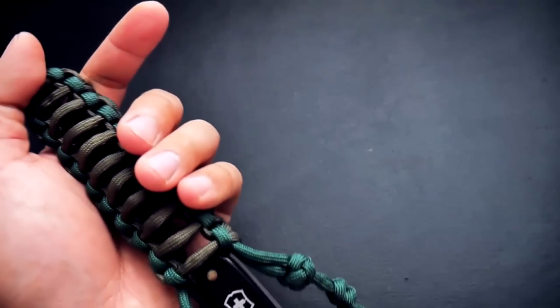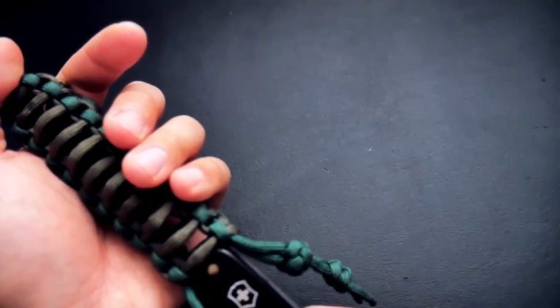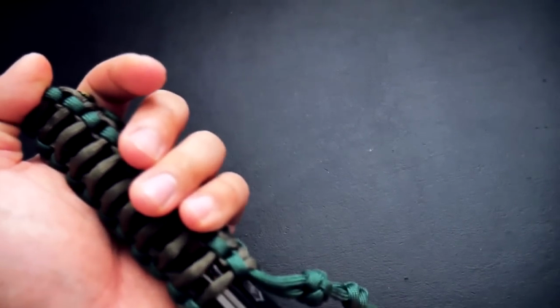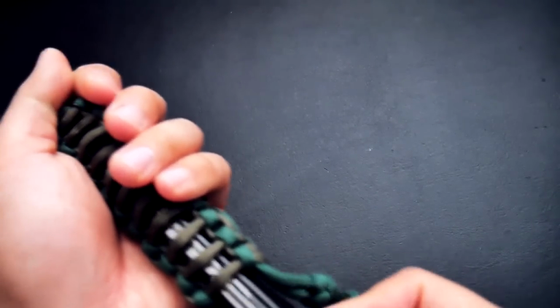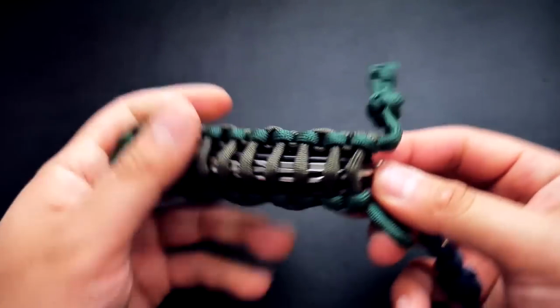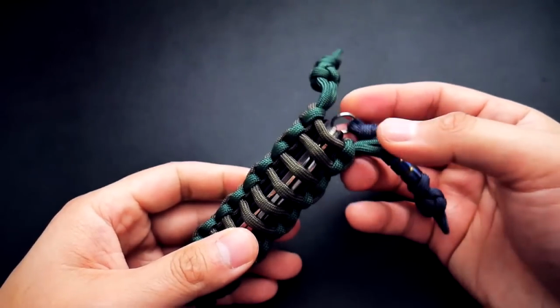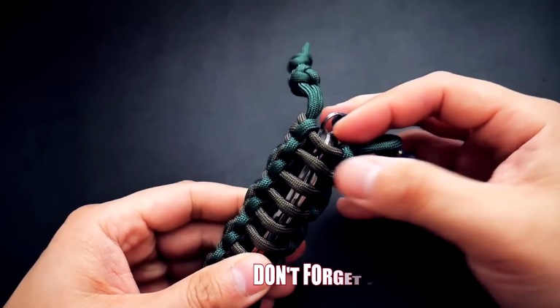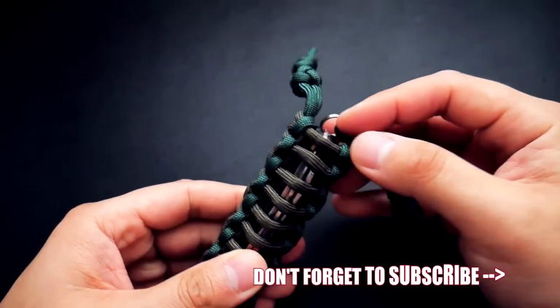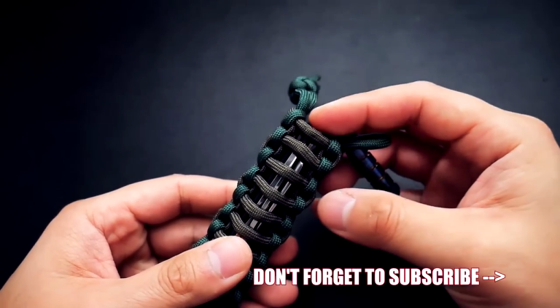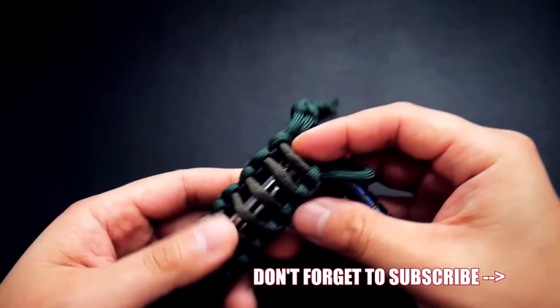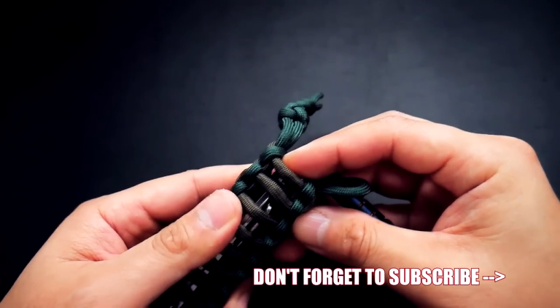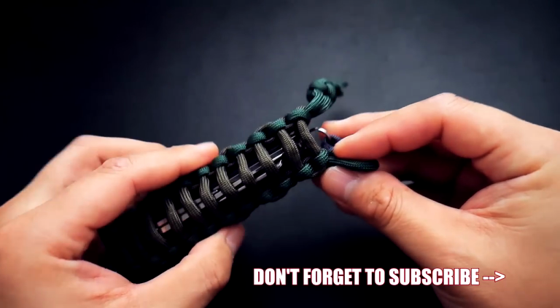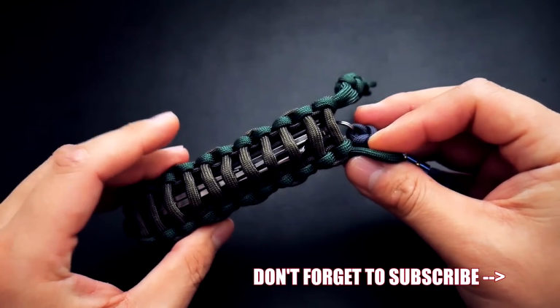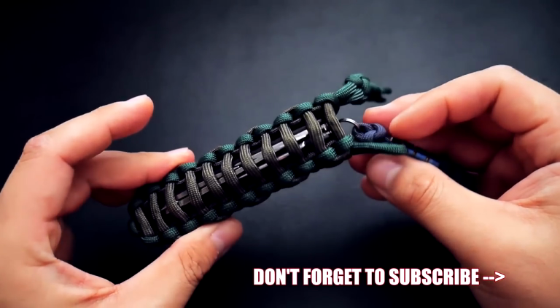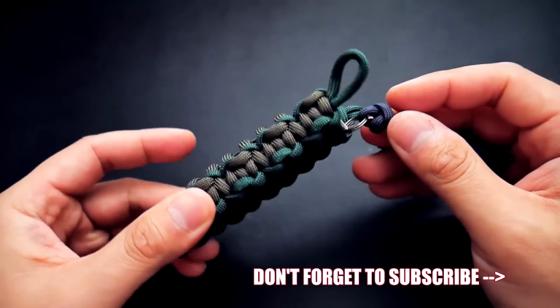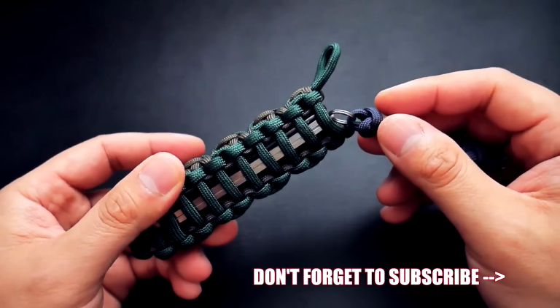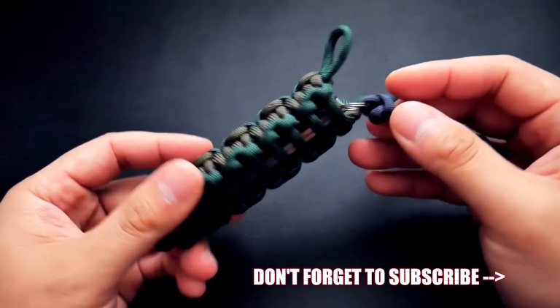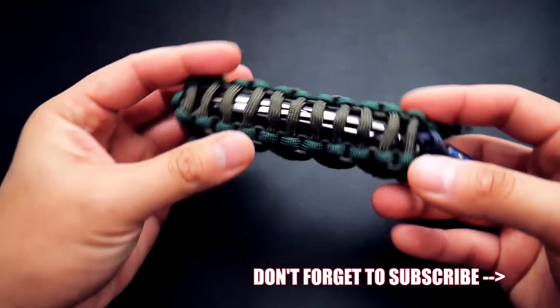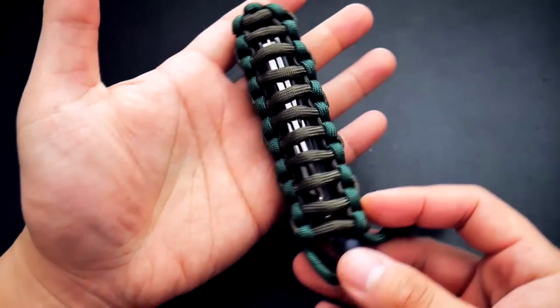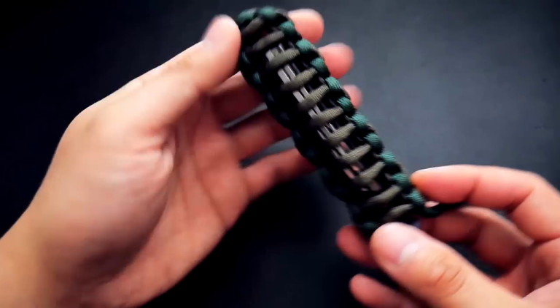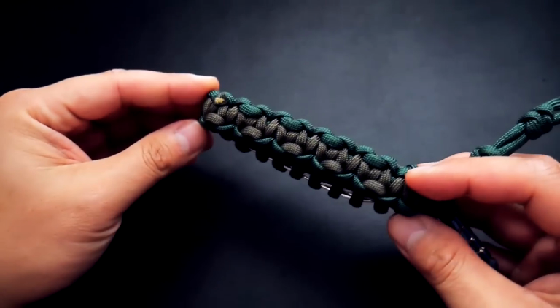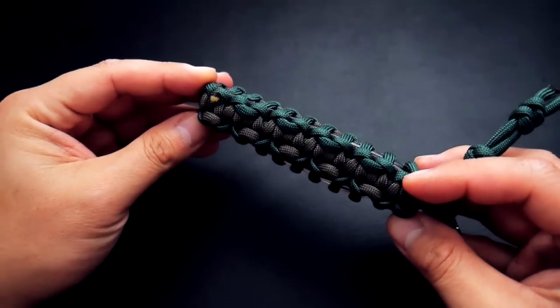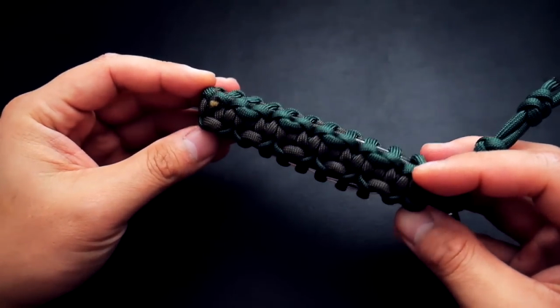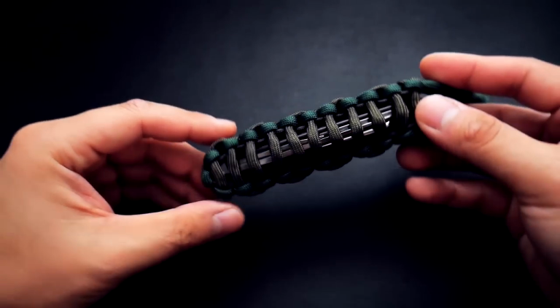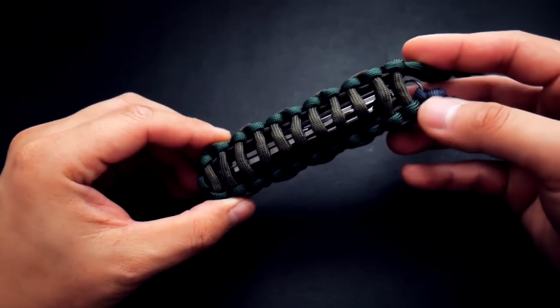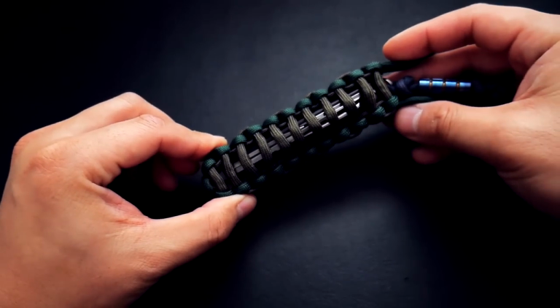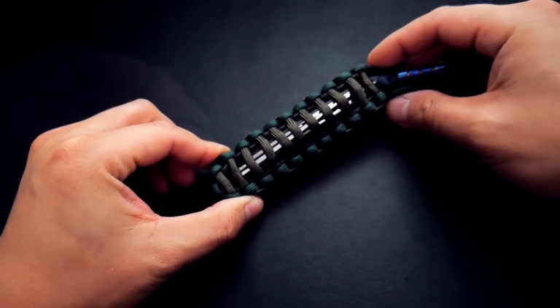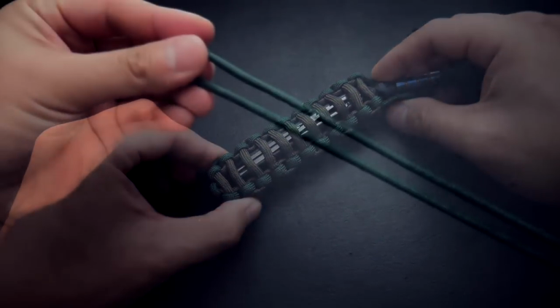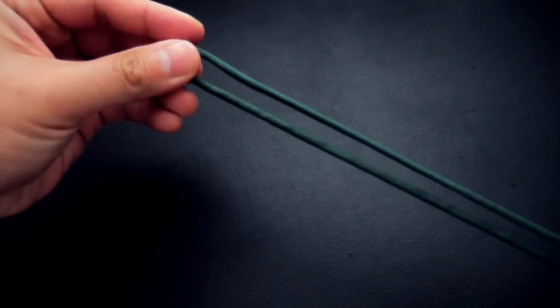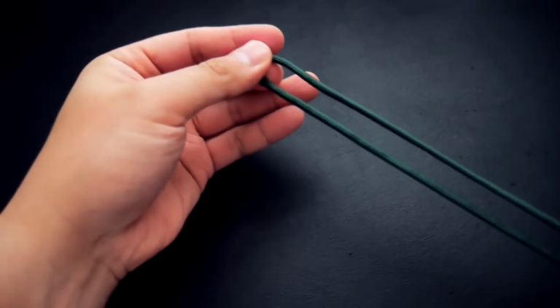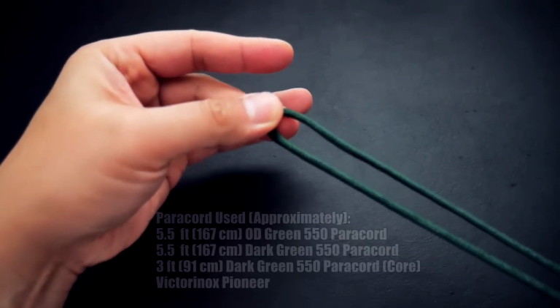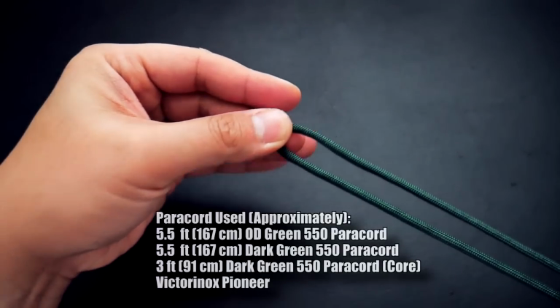If you're looking for where to get paracord, tools, and all that good stuff I use in the videos, feel free to check out those affiliate links down below. With that said, let's get into the tutorial.